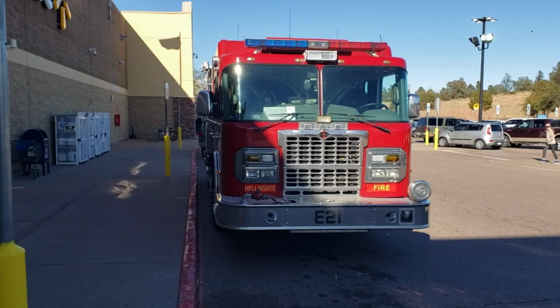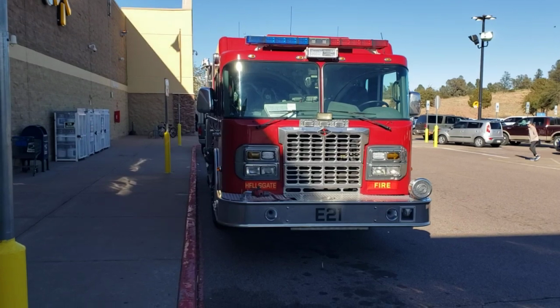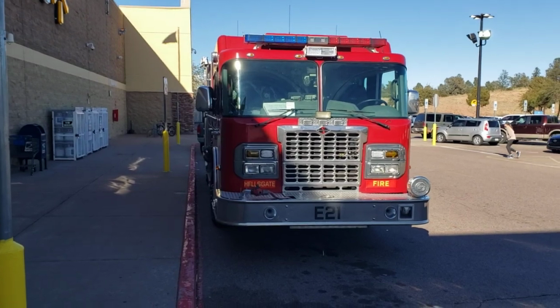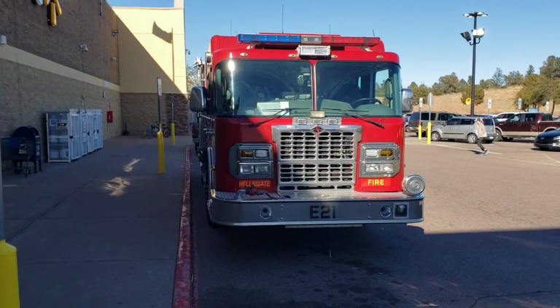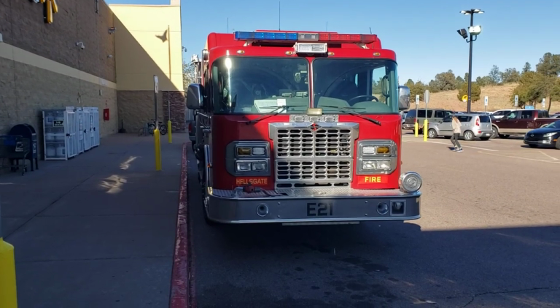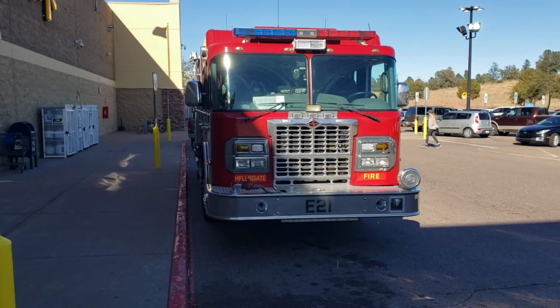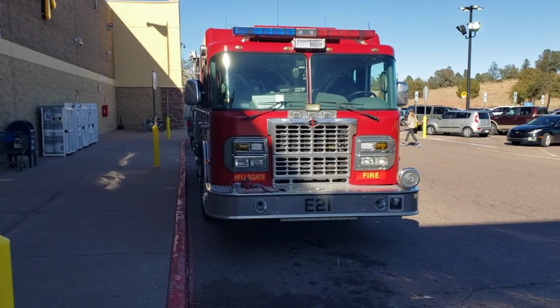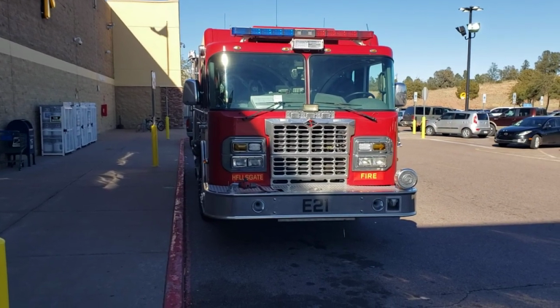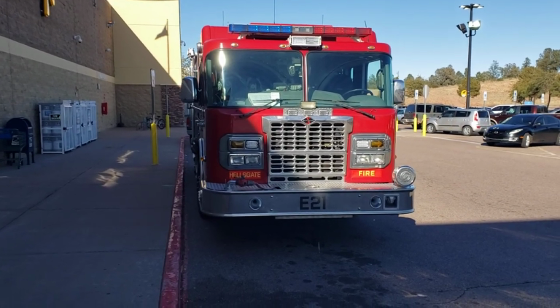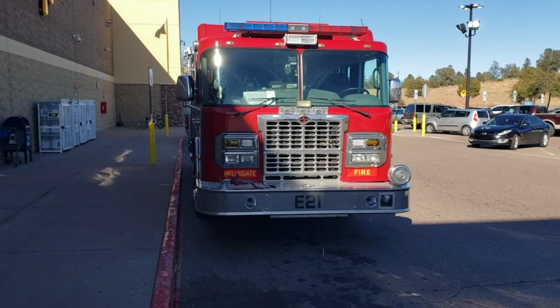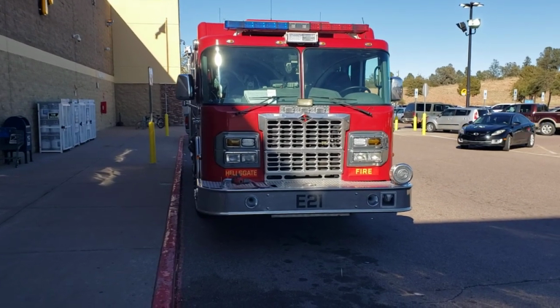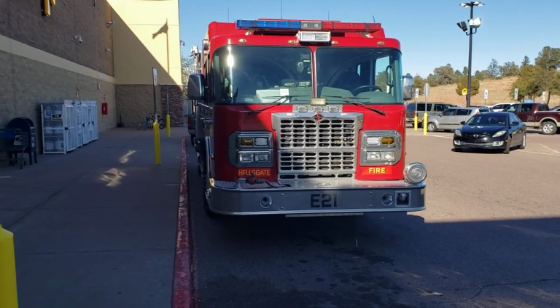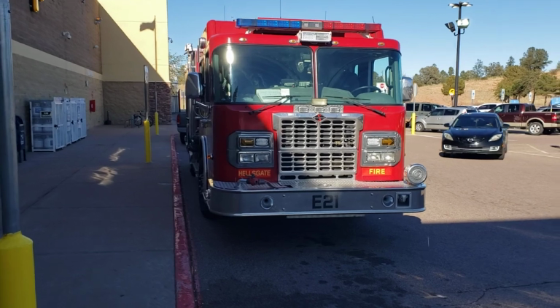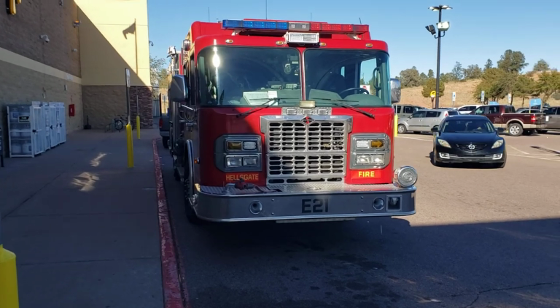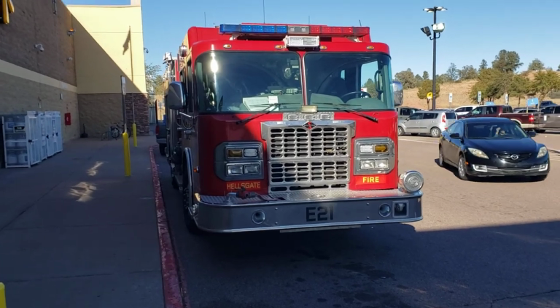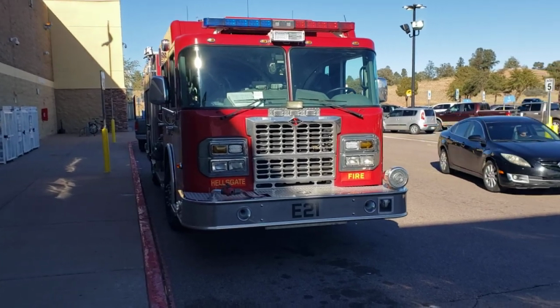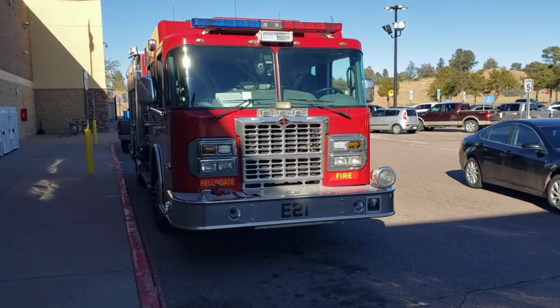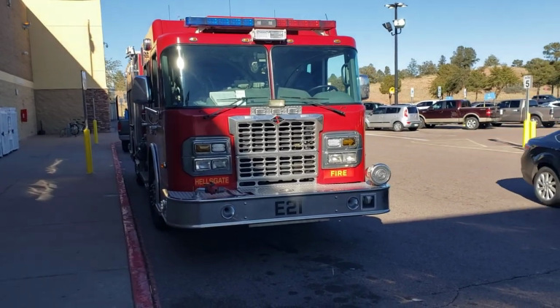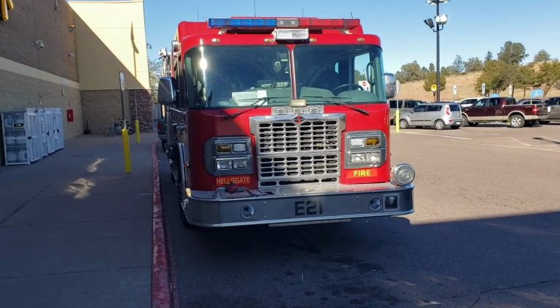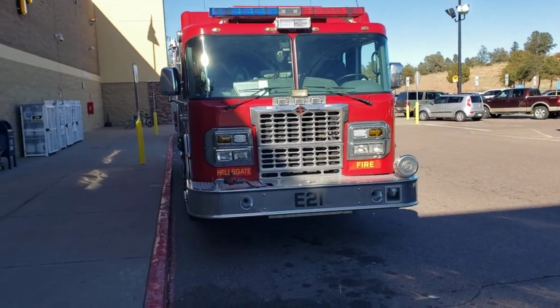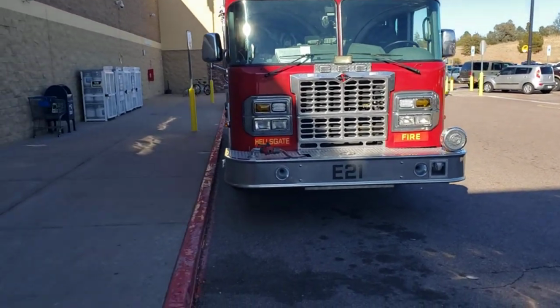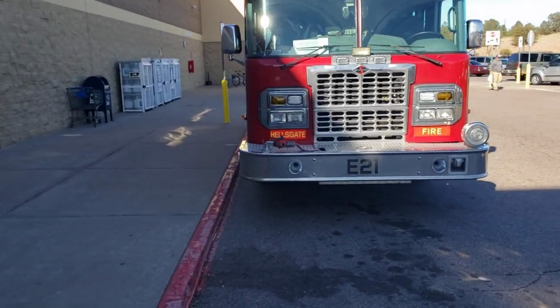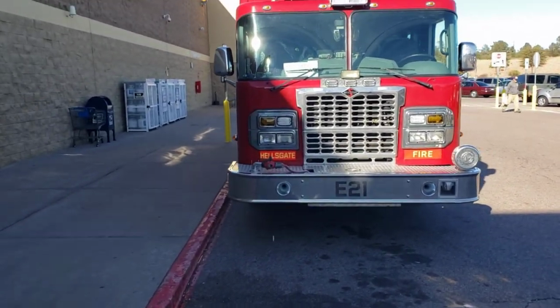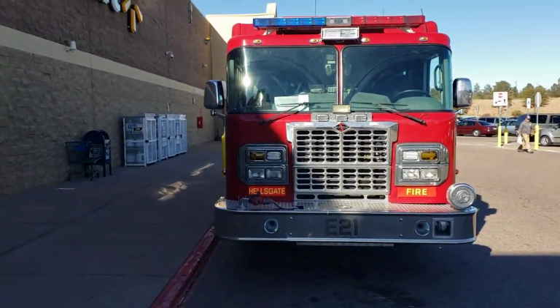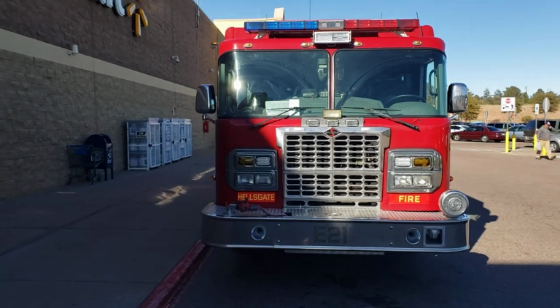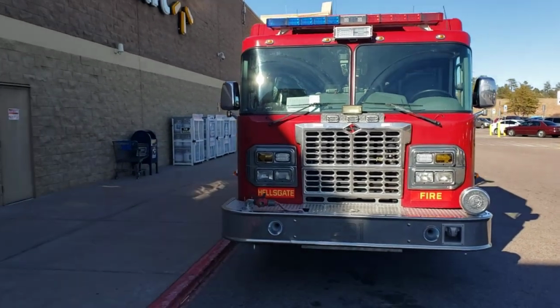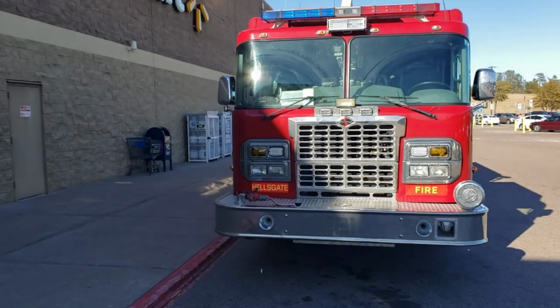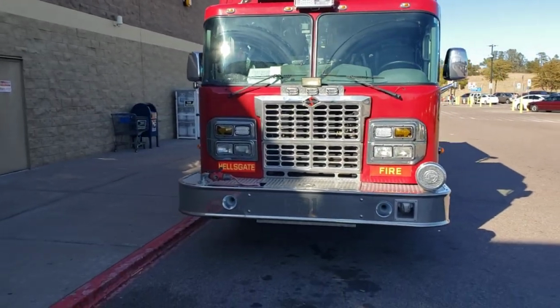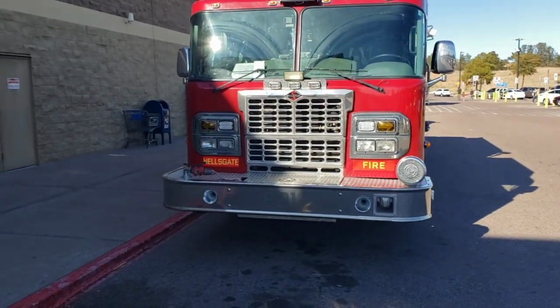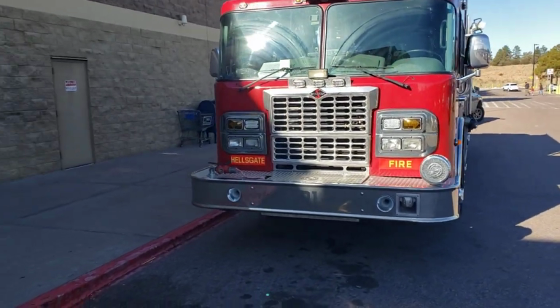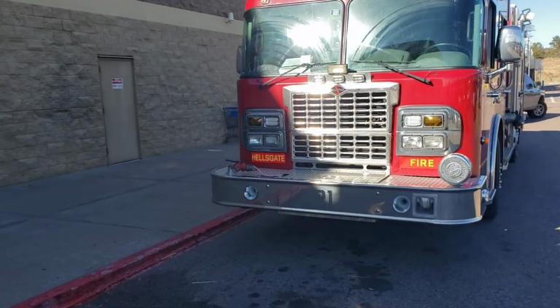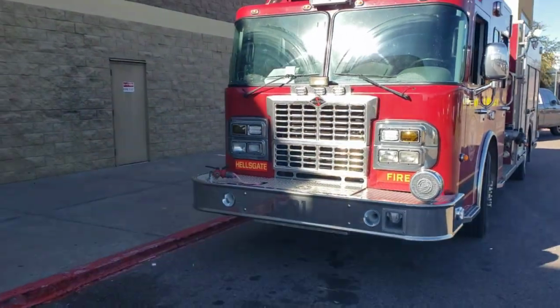Hello there YouTube, this is Chuck again. I caught another fire truck for you. This one is Engine 21 from Hell's Gate Fire Department, which is just east of us. I caught their ladder a while back. And today I'll just do a quick walk around.